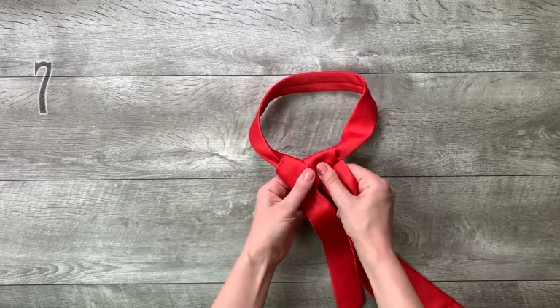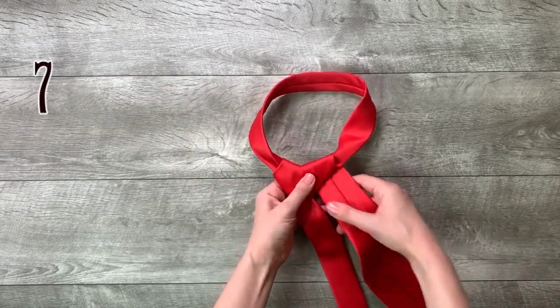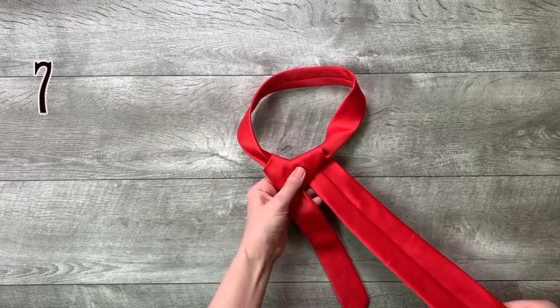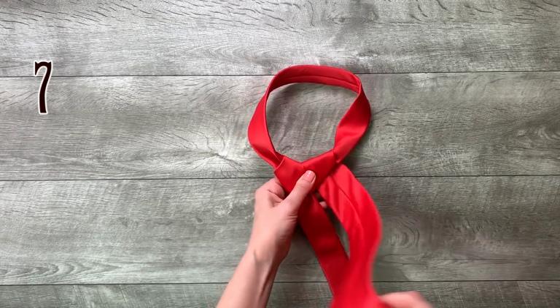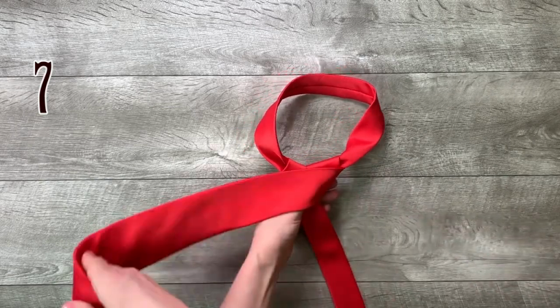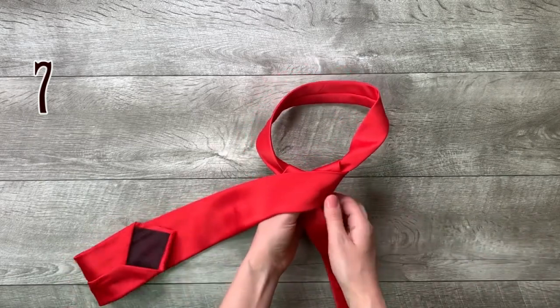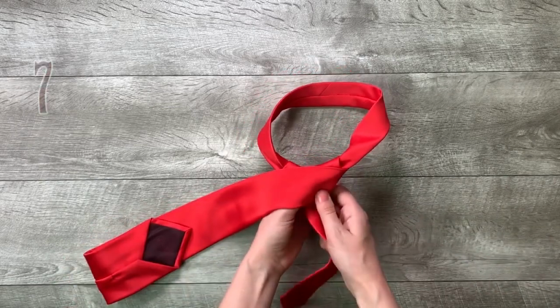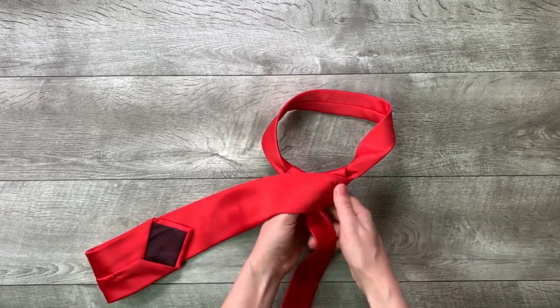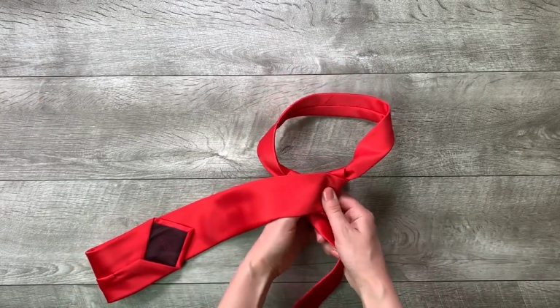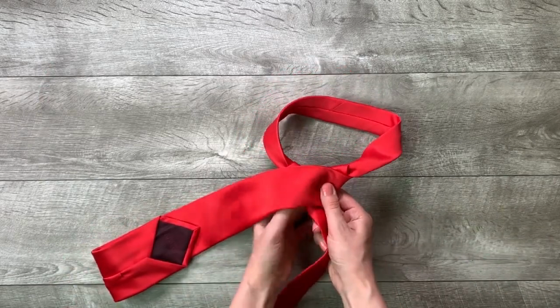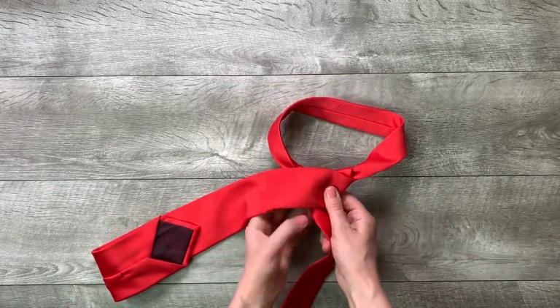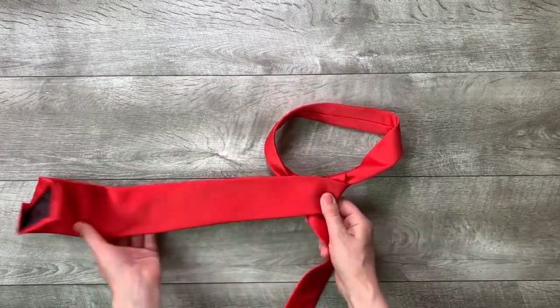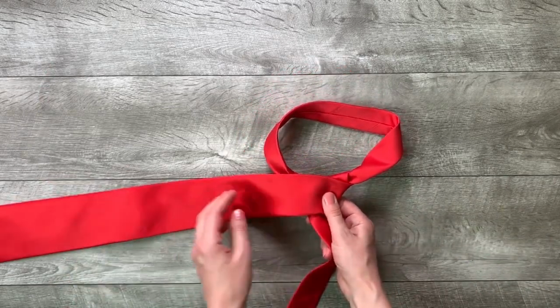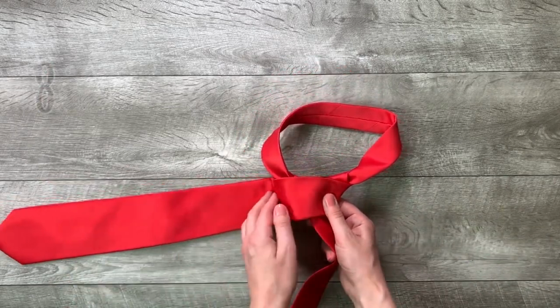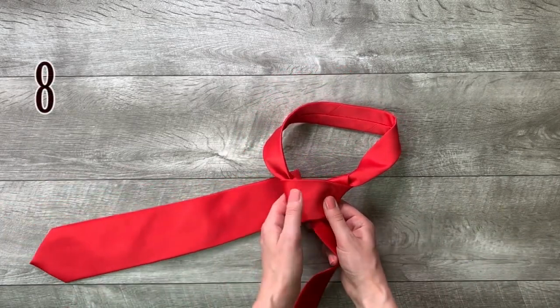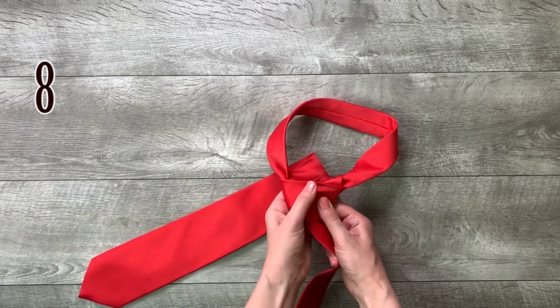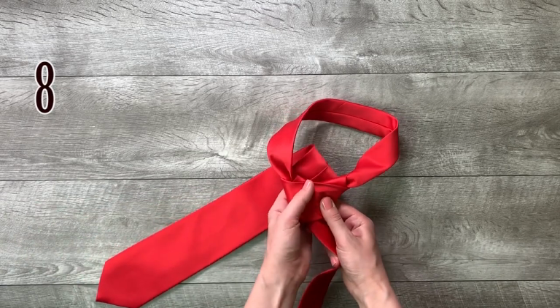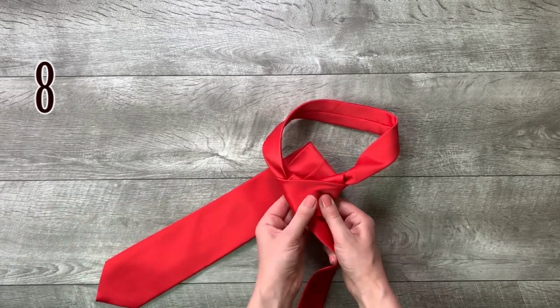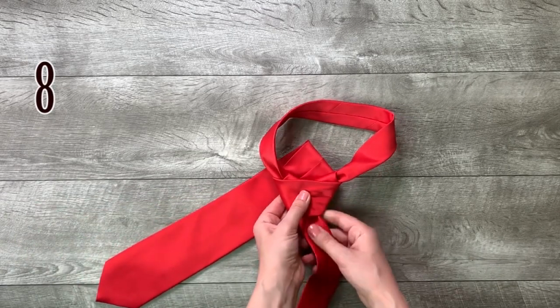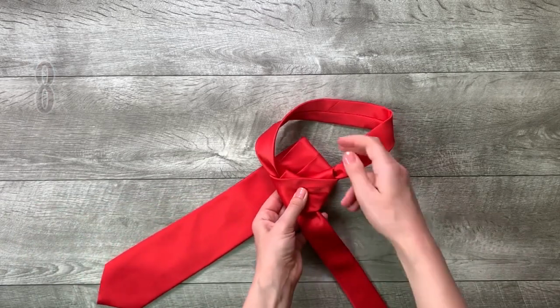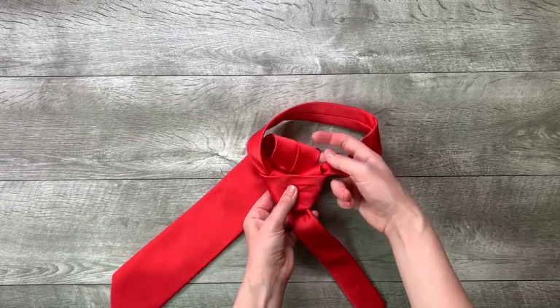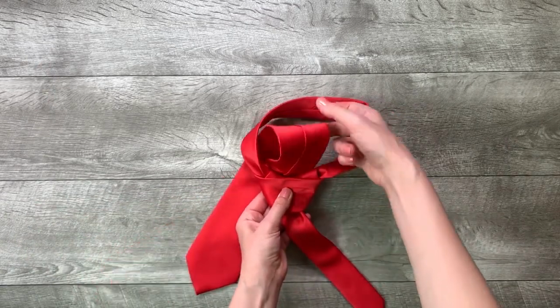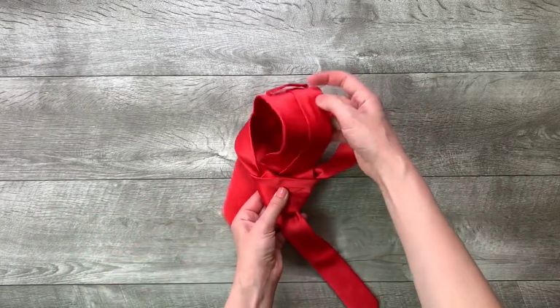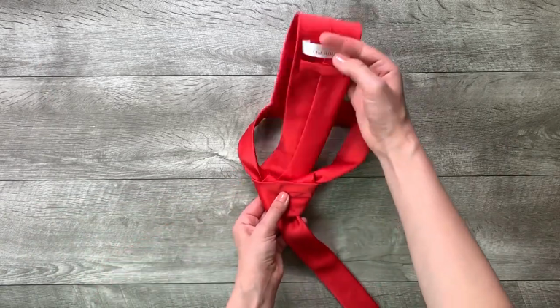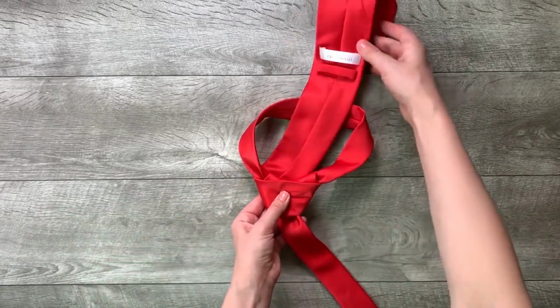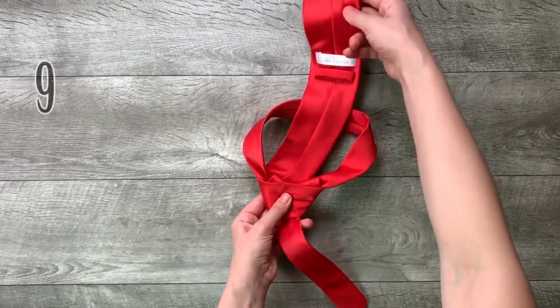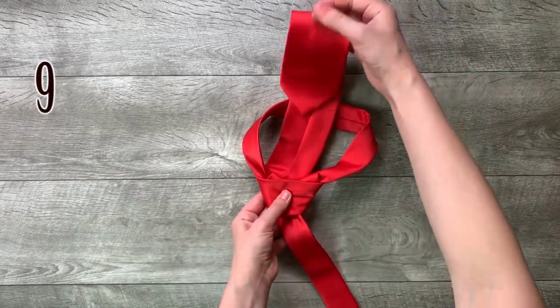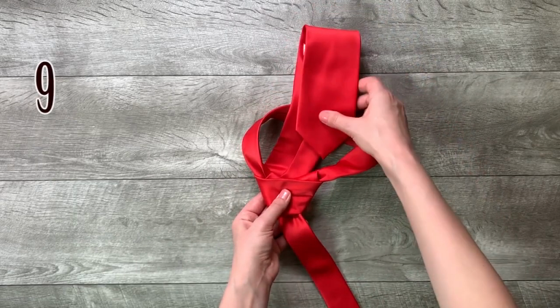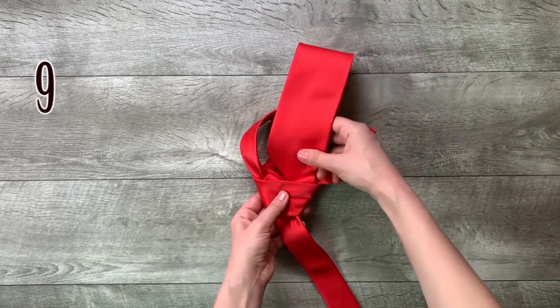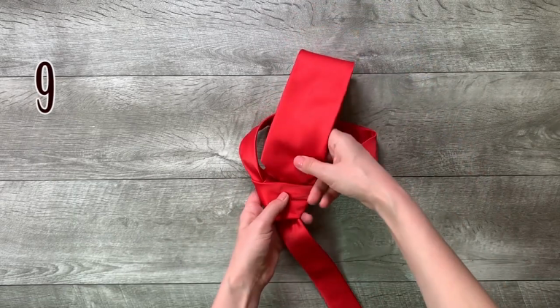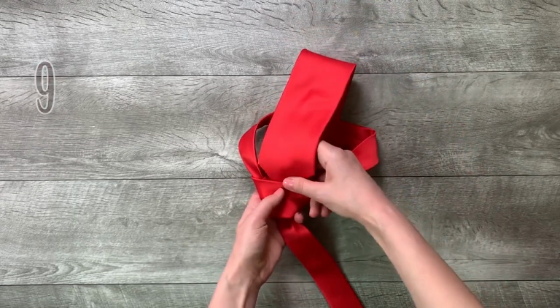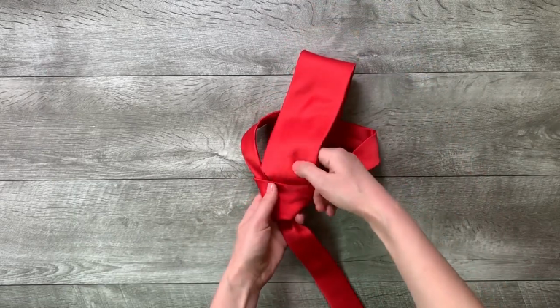Step 7: move it across the front to the left. Step 8: up into the neck loop from underneath. Step 9: down through the loop you've just created in the front.